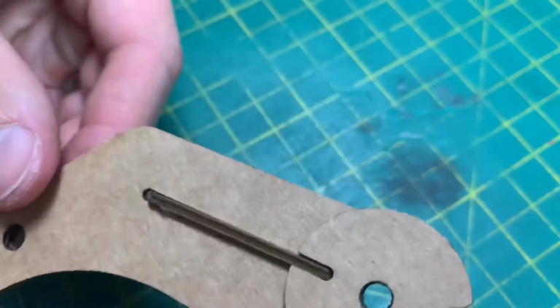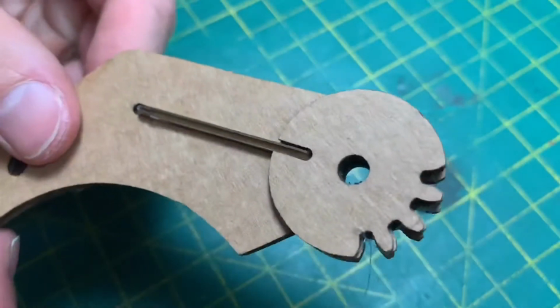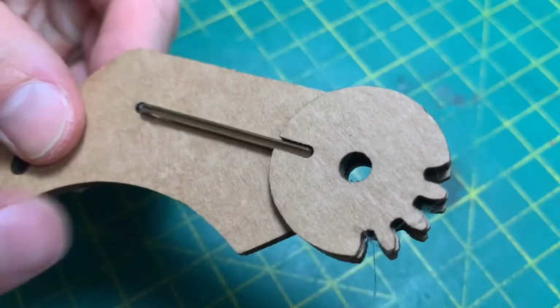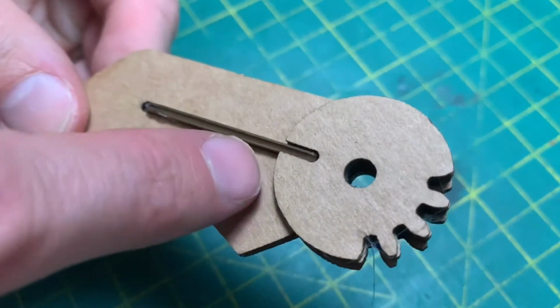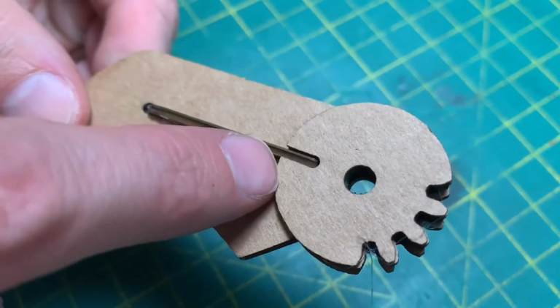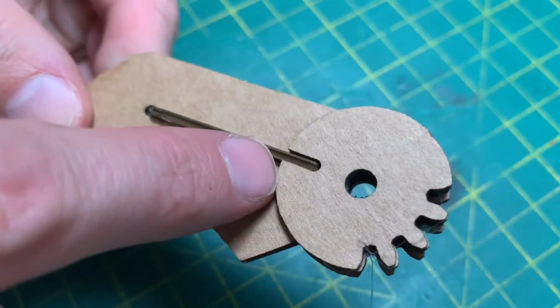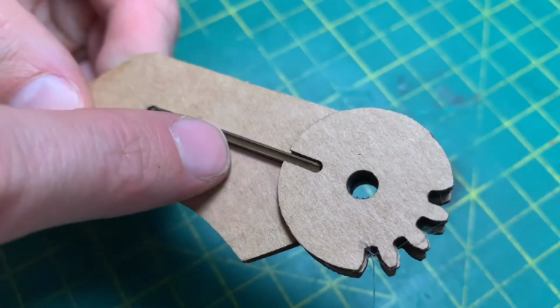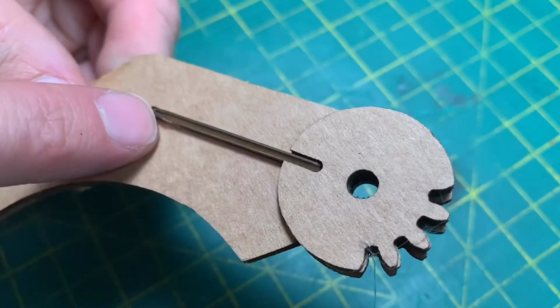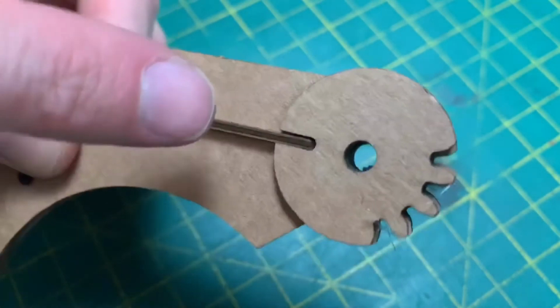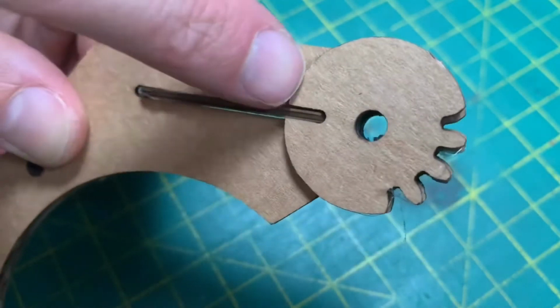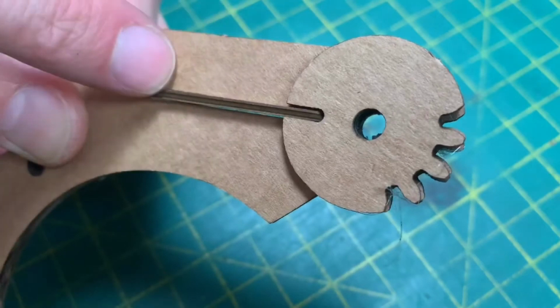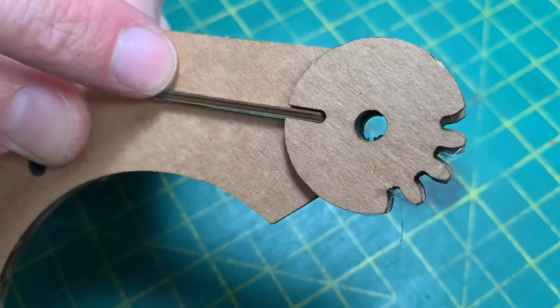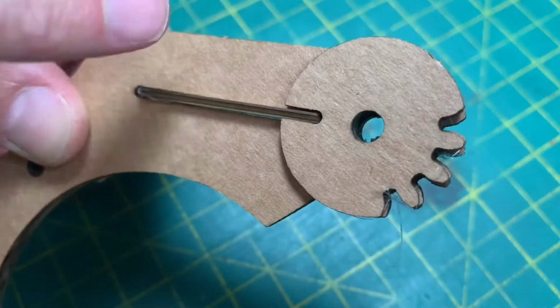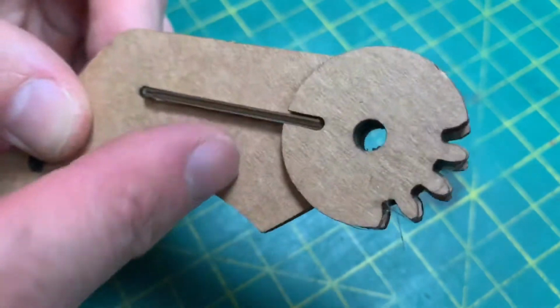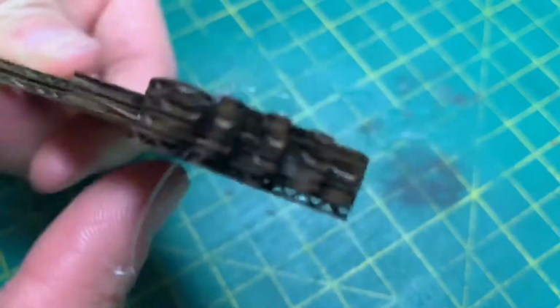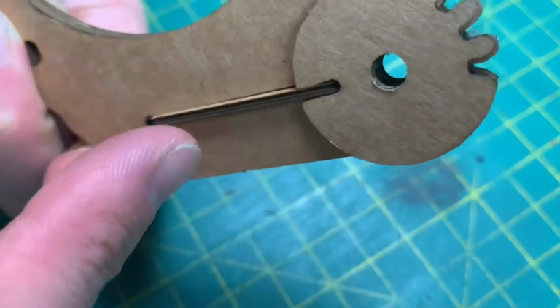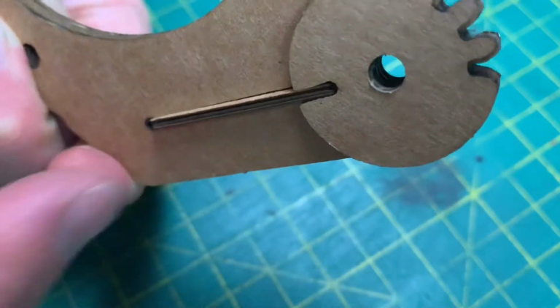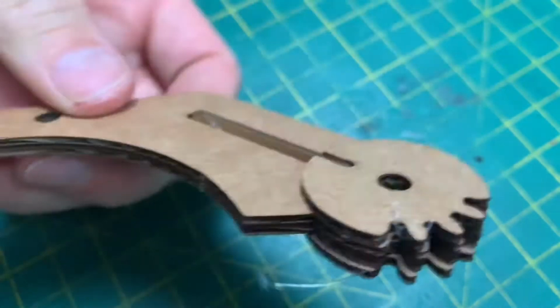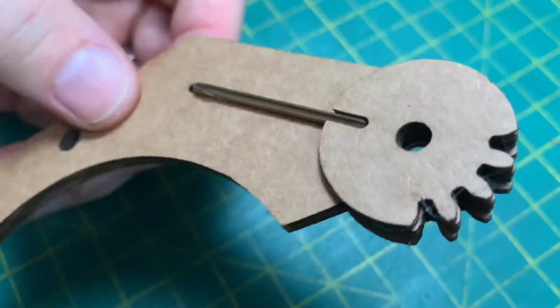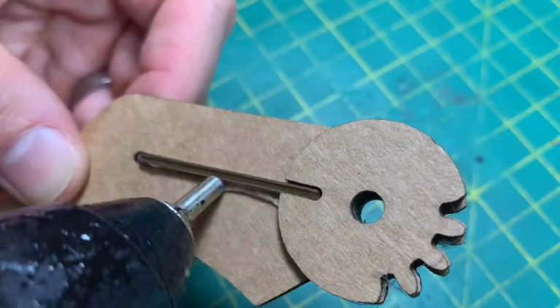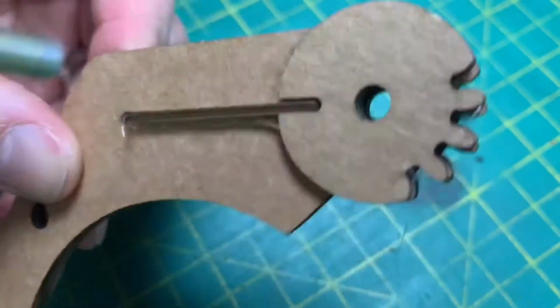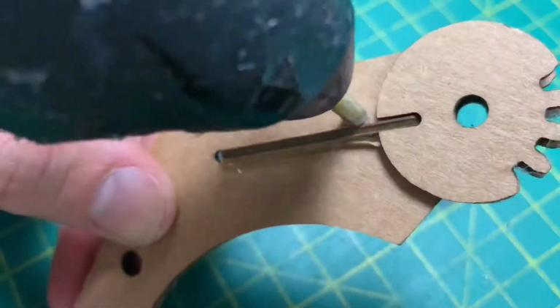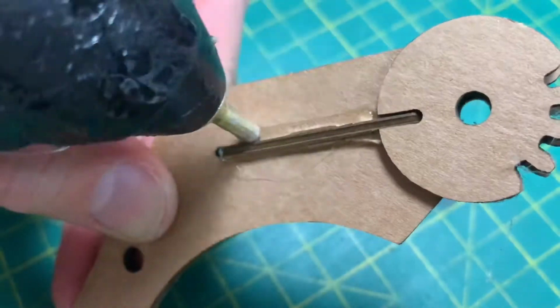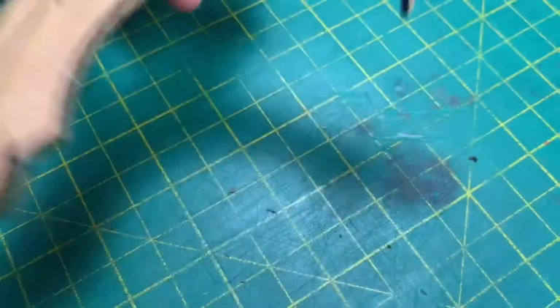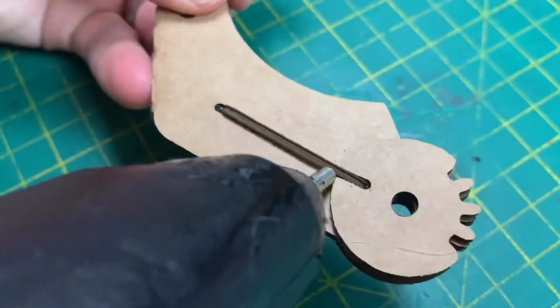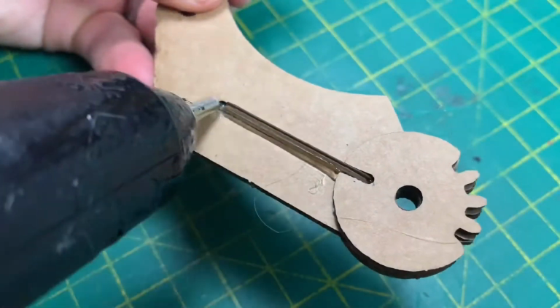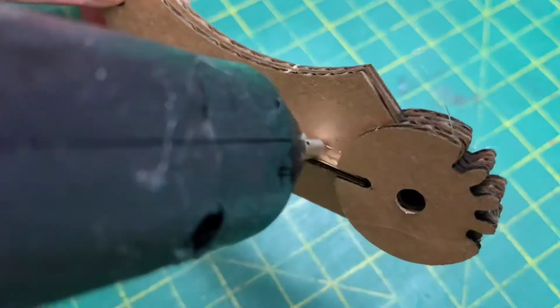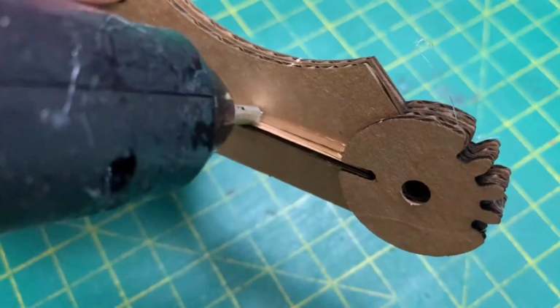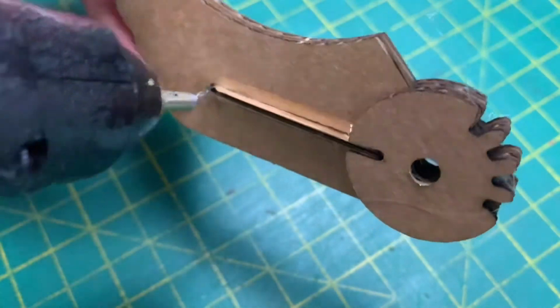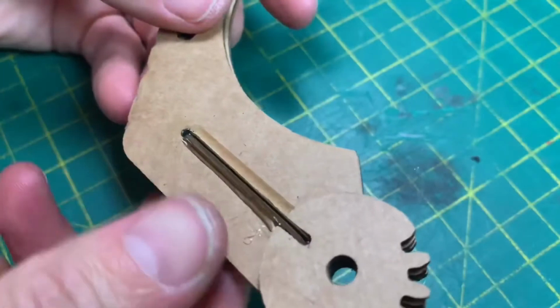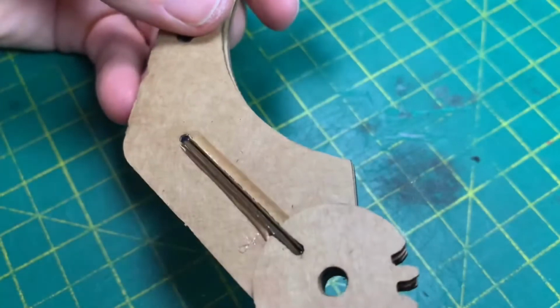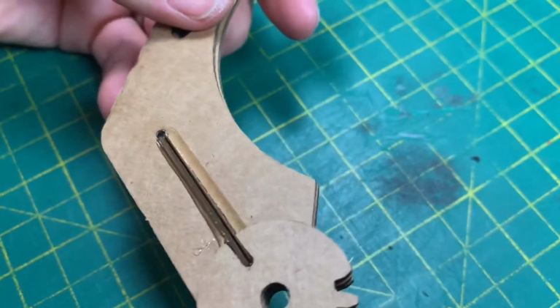Now to finish stiffening this up, I'm going to put a thin bead of glue down here on both sides and on both sides of this part.